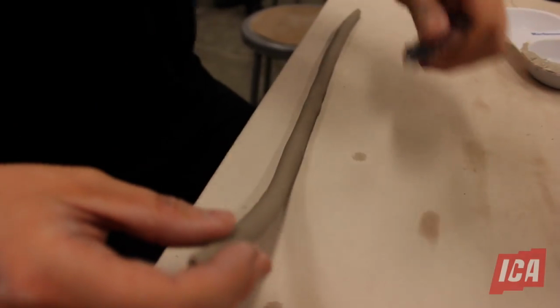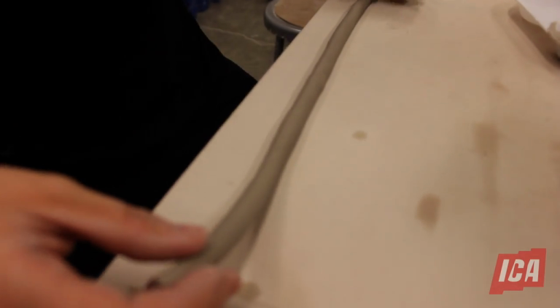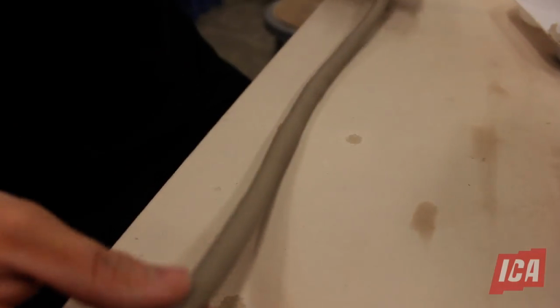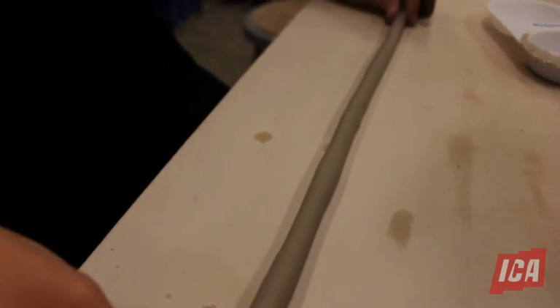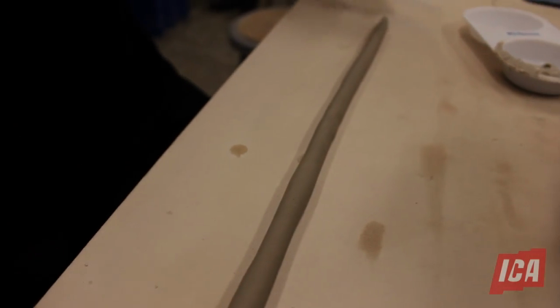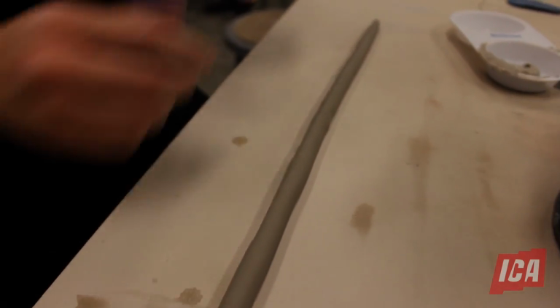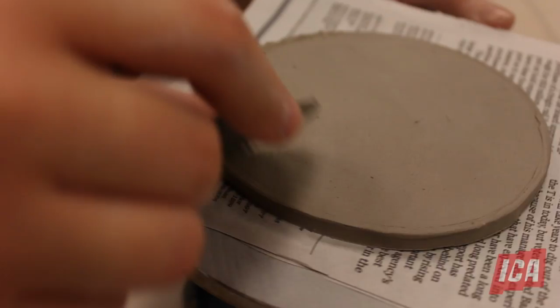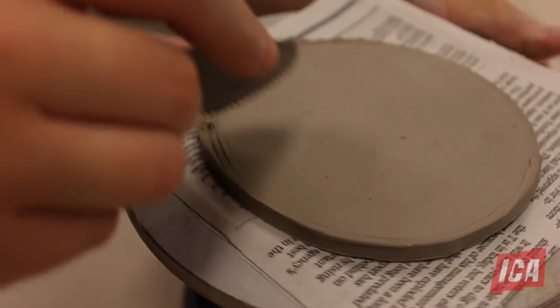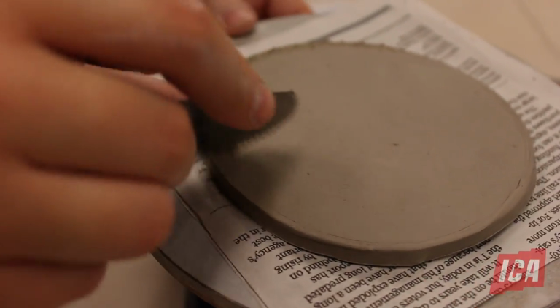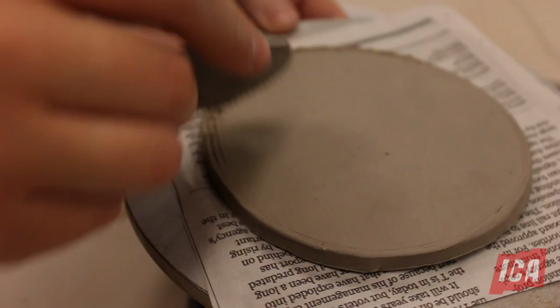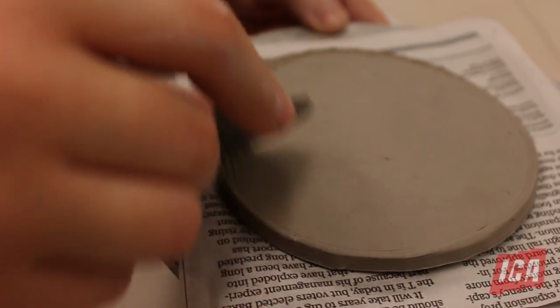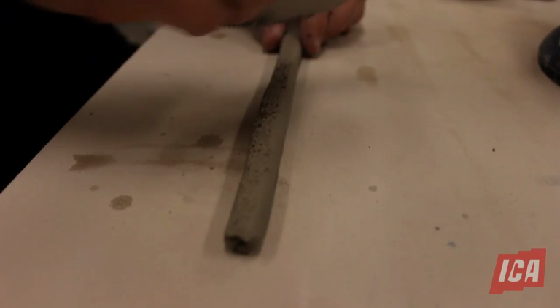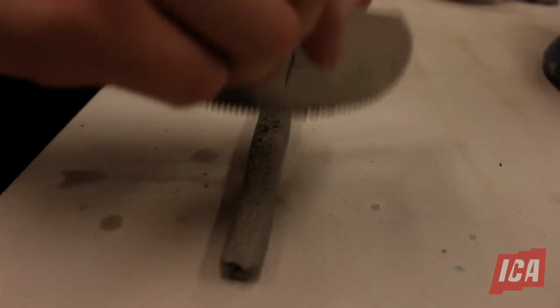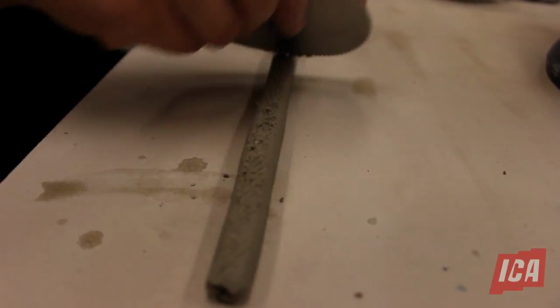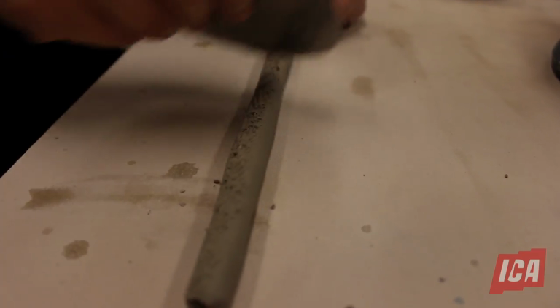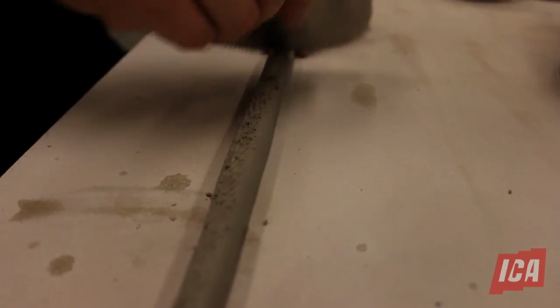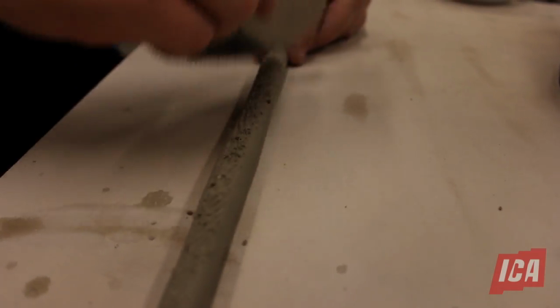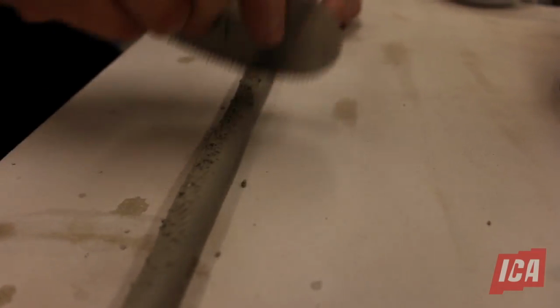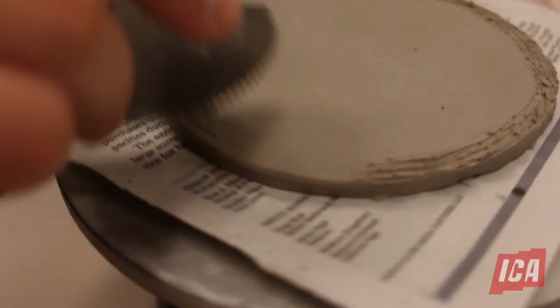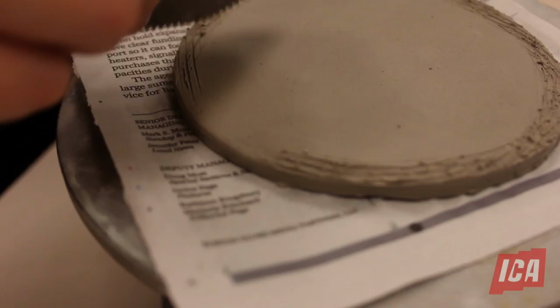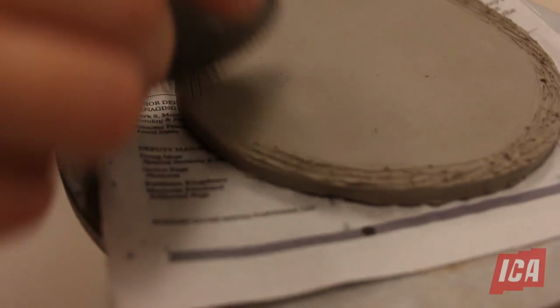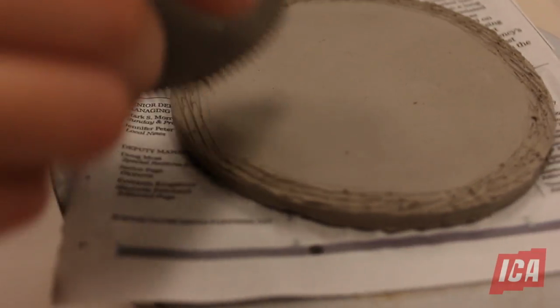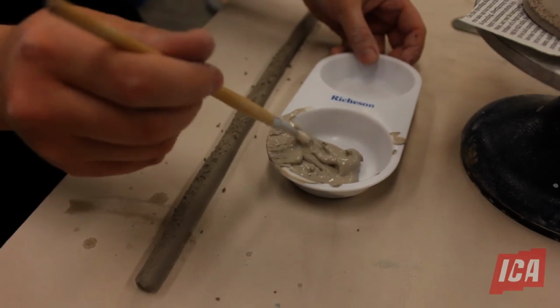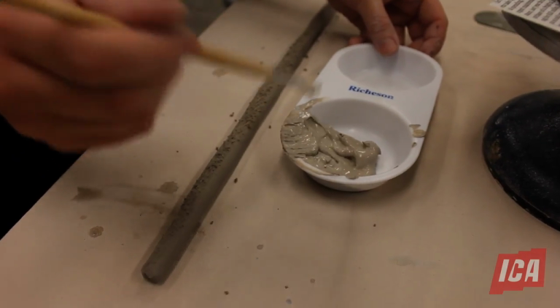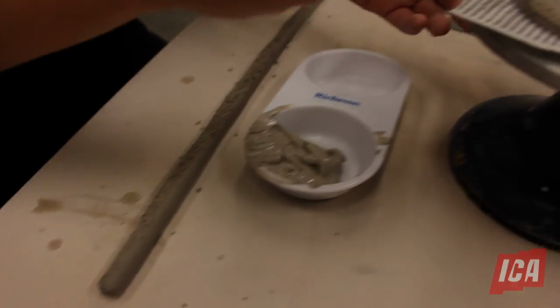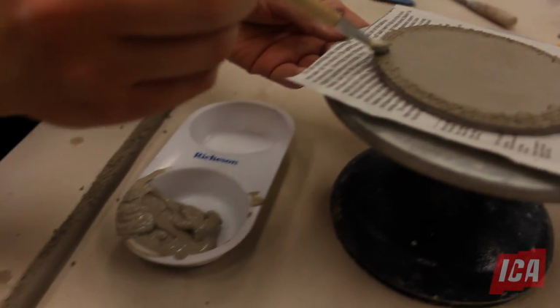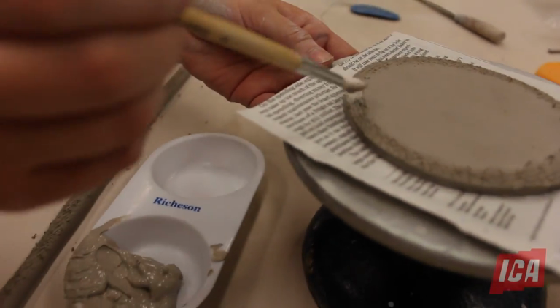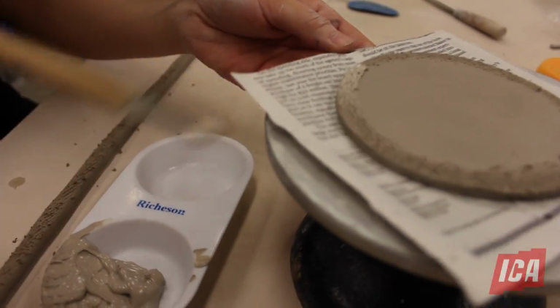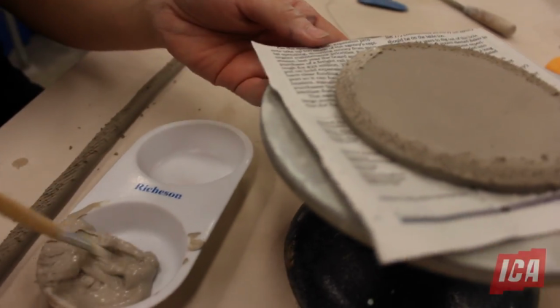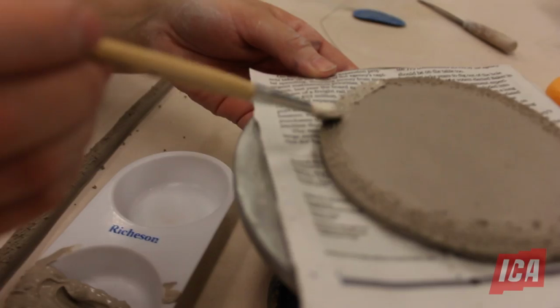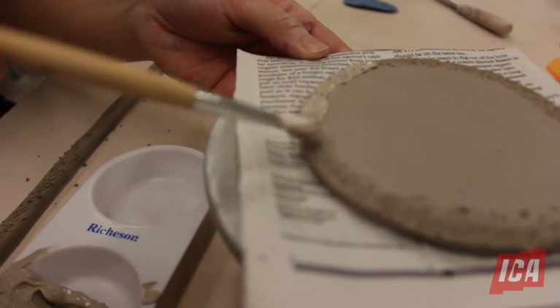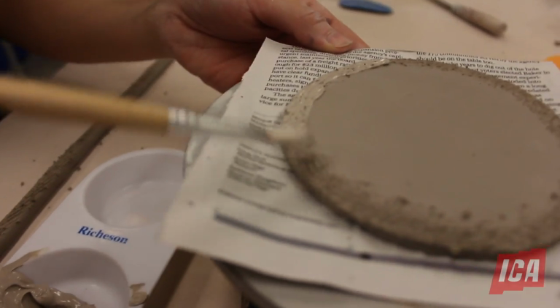Before you can attach the pieces of clay together, you must make sure you score and slip first. Scoring is achieved by making several tiny marks on the part of the clay you want attached. Slipping is using a liquefied clay body as an adhesive or glue to bind two pieces of clay together.